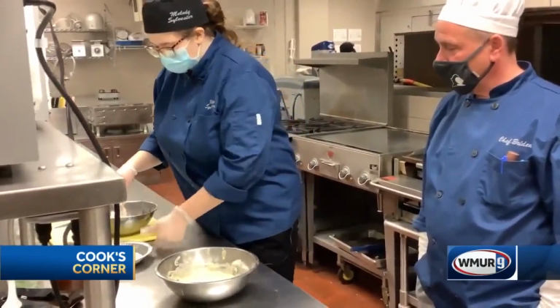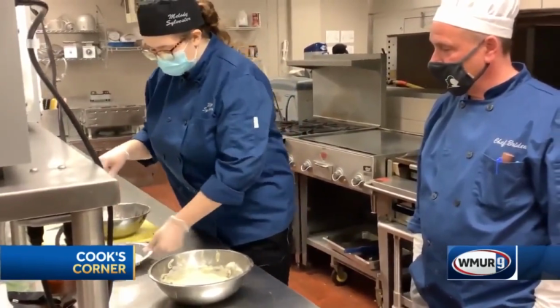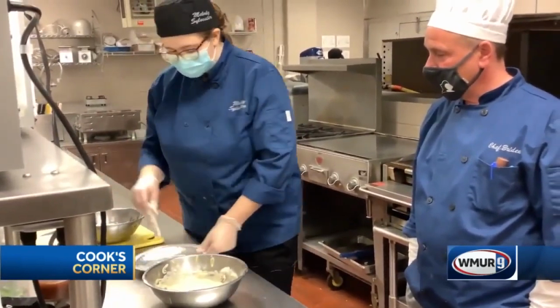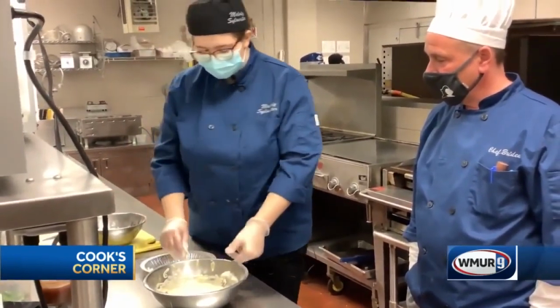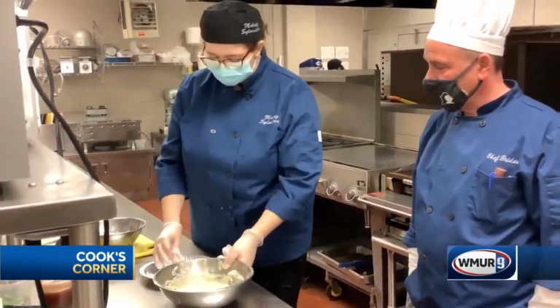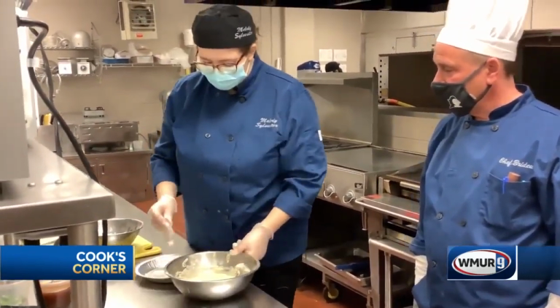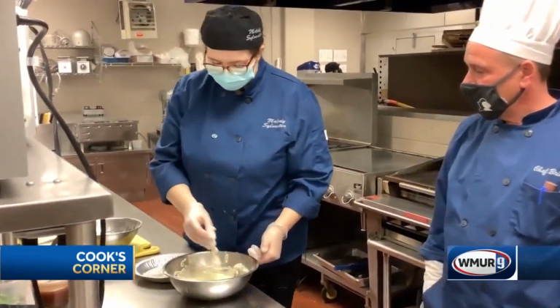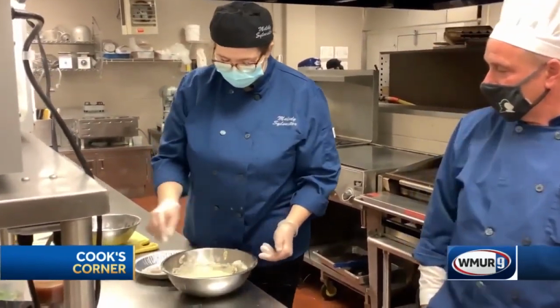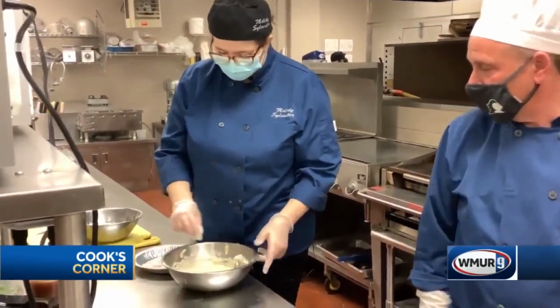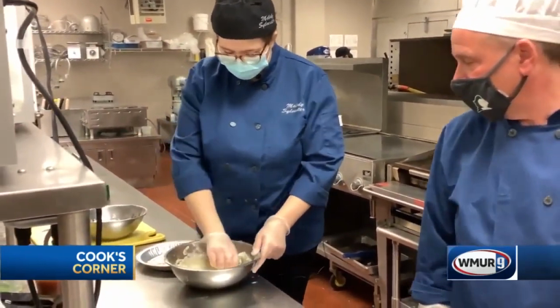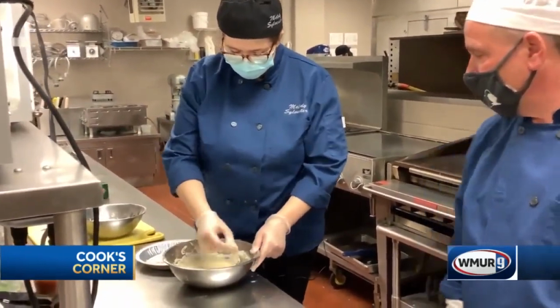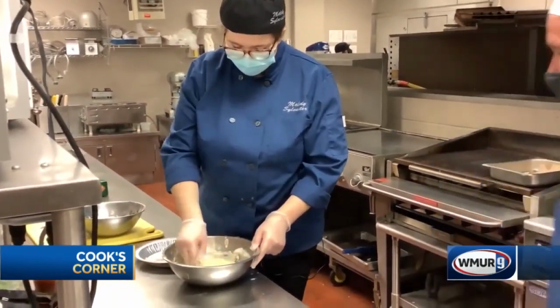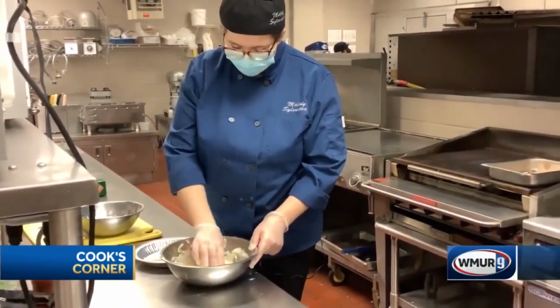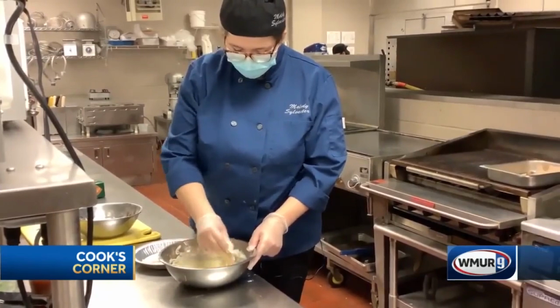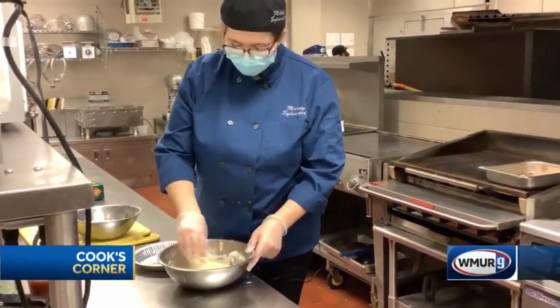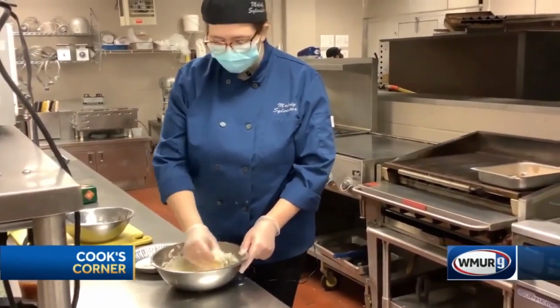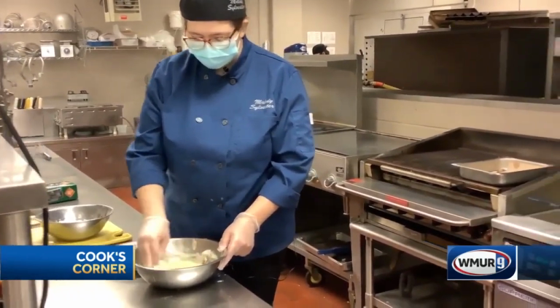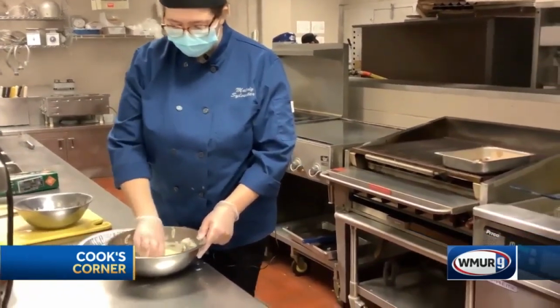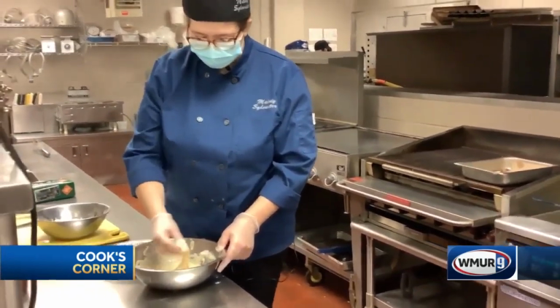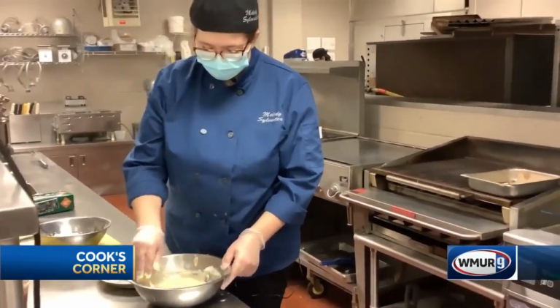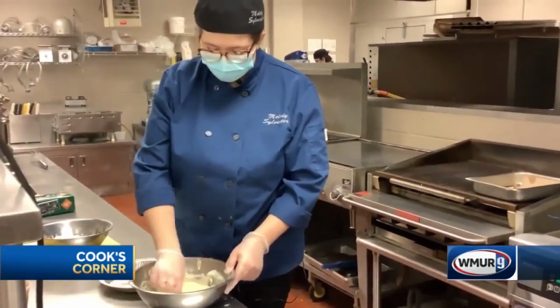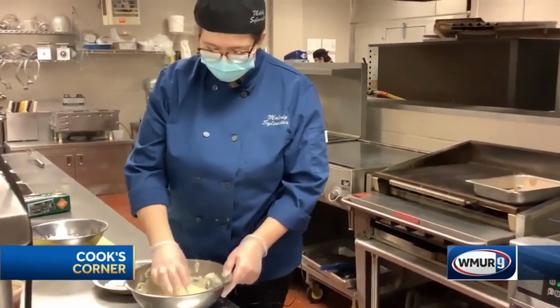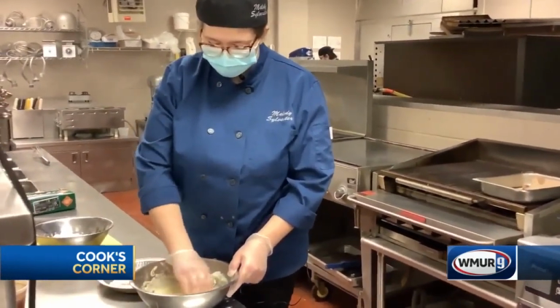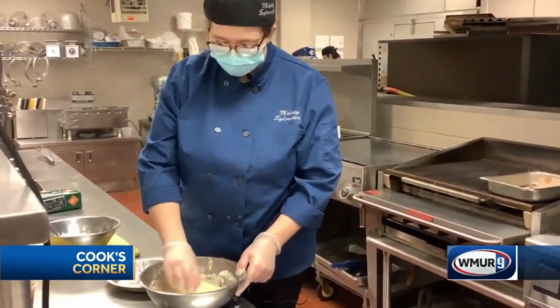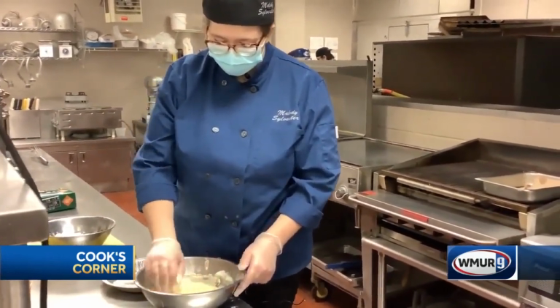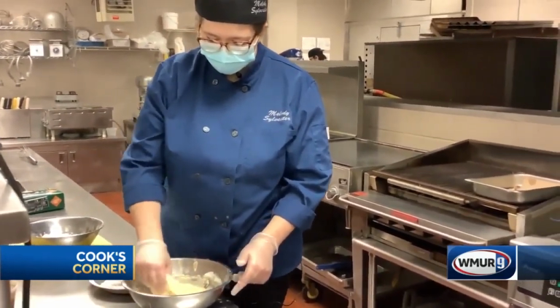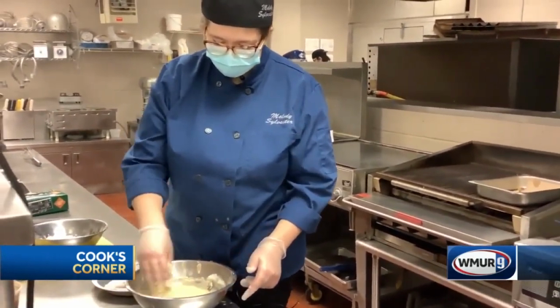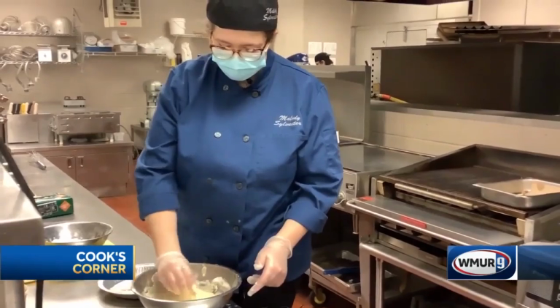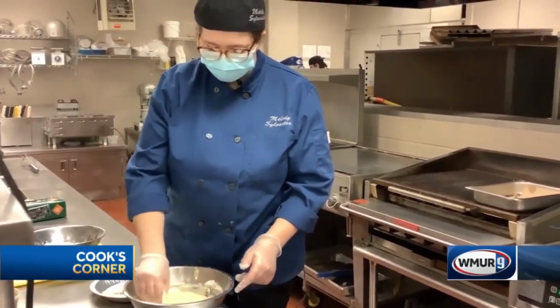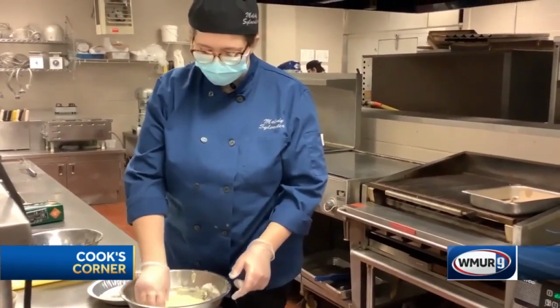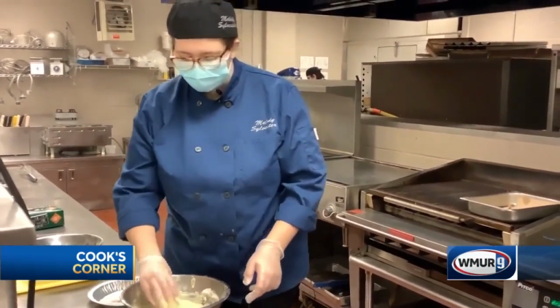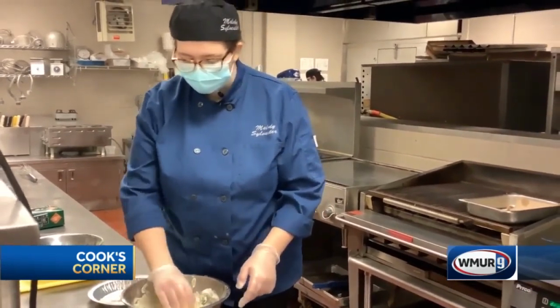And now I'm going to coat this in our tempura batter. It's a lot easier to coat chicken when you have just your plain fingers, but for the sake of the demonstration, I'm wearing gloves.